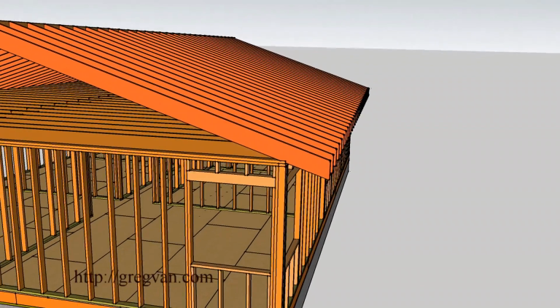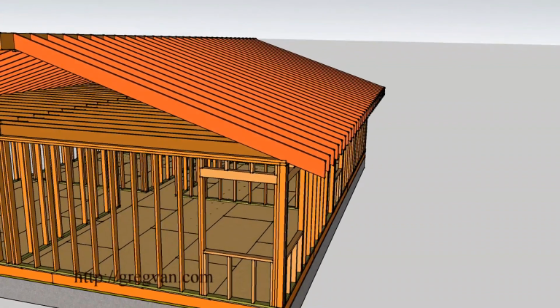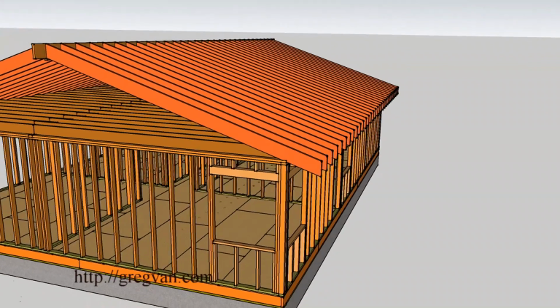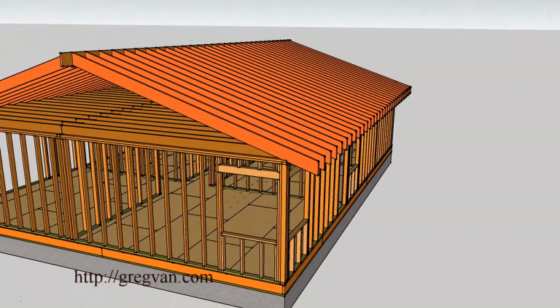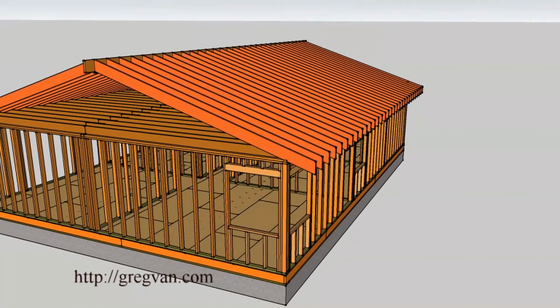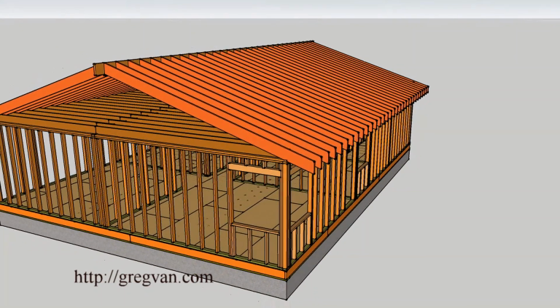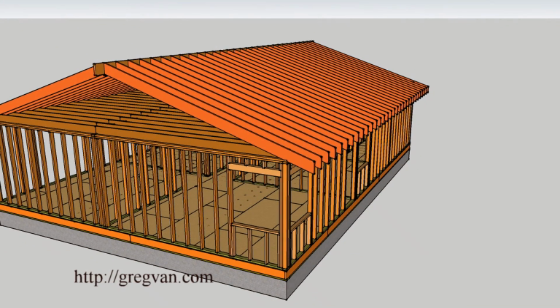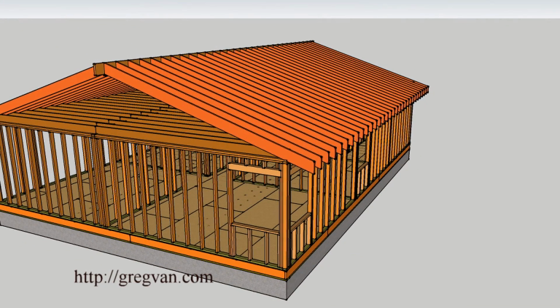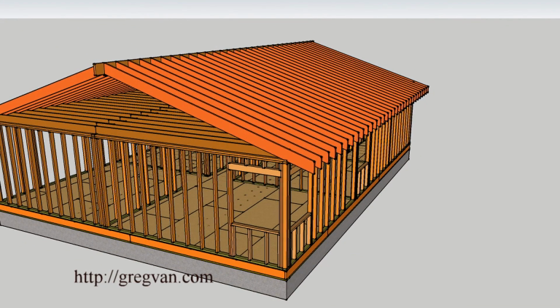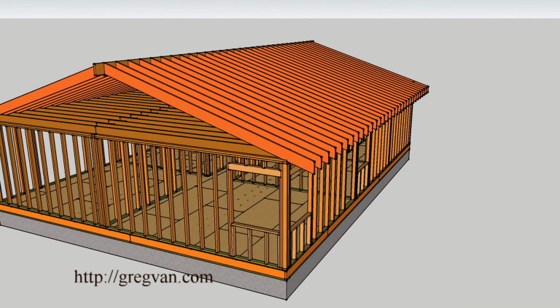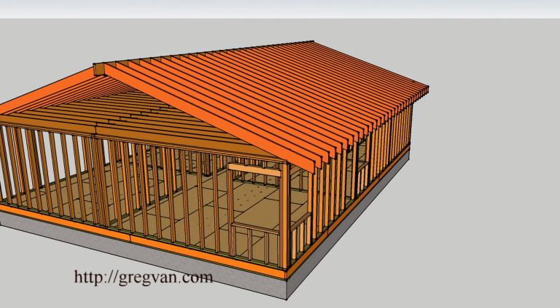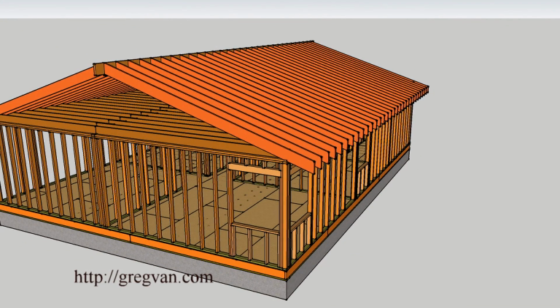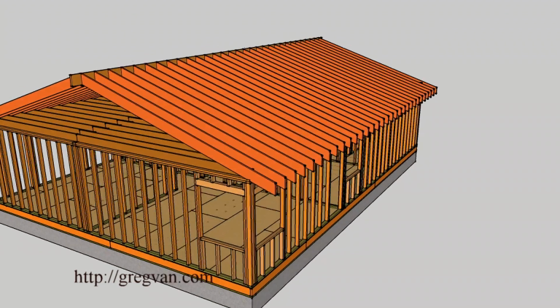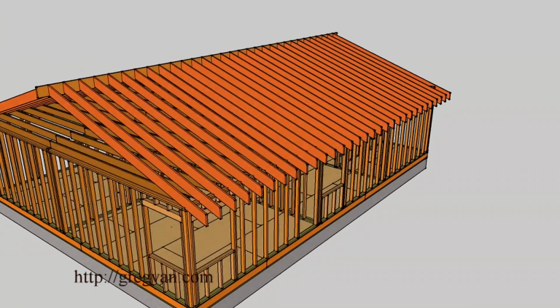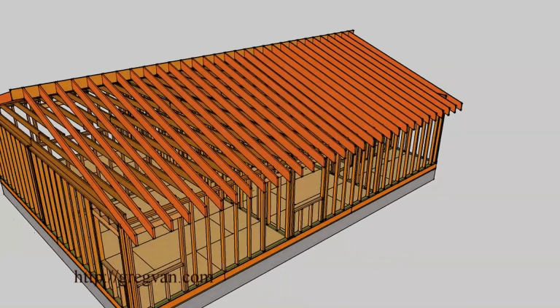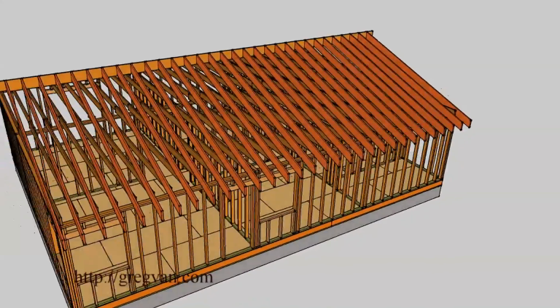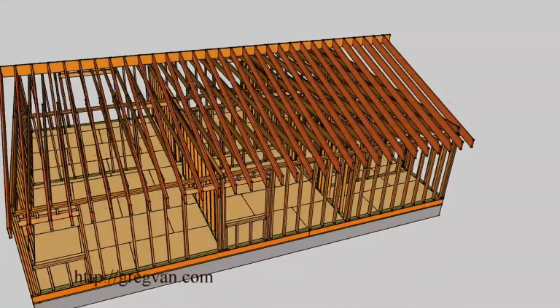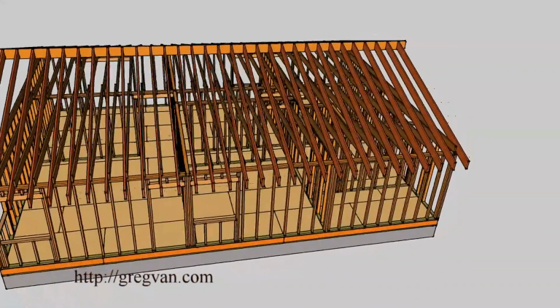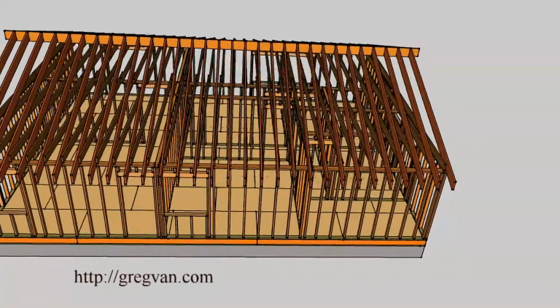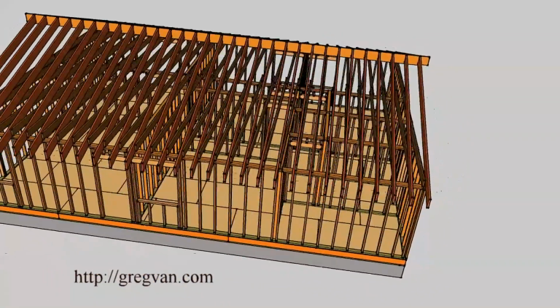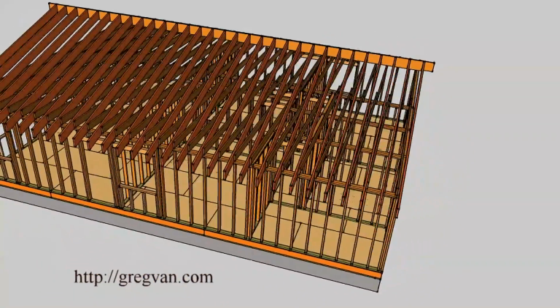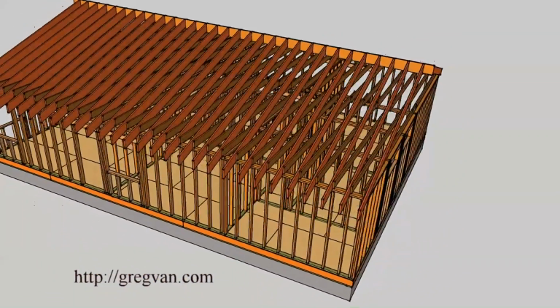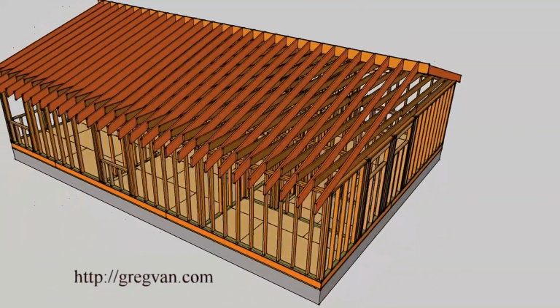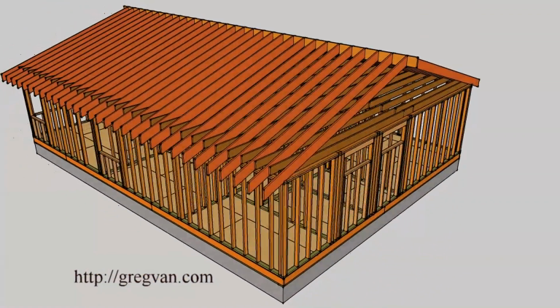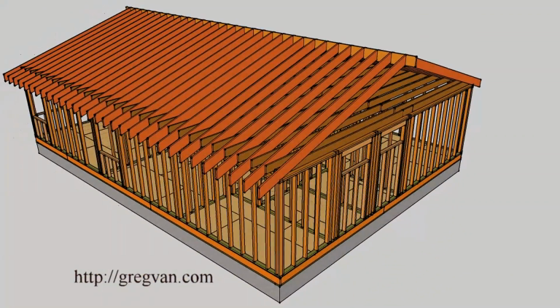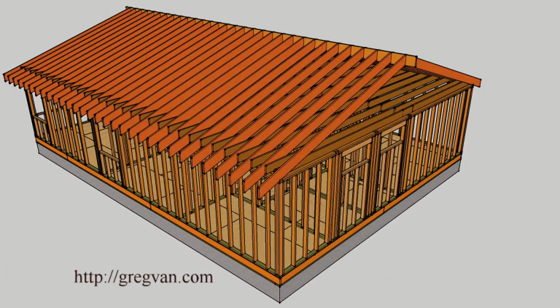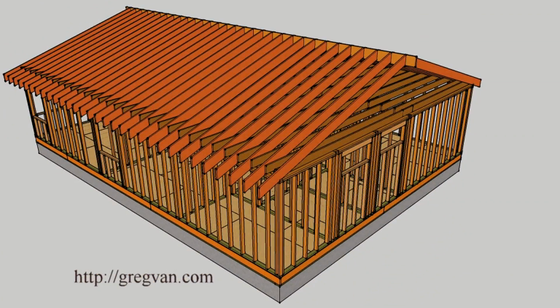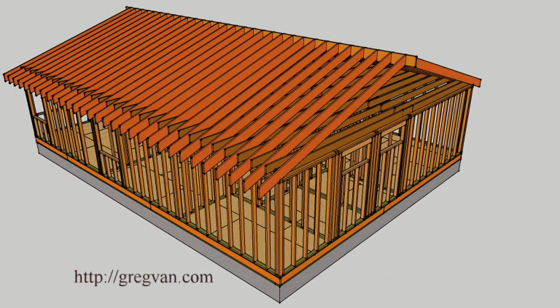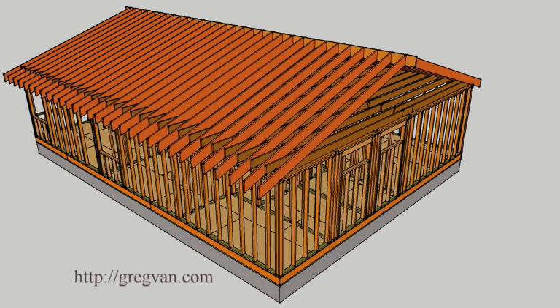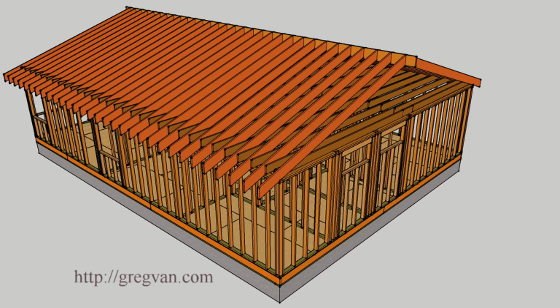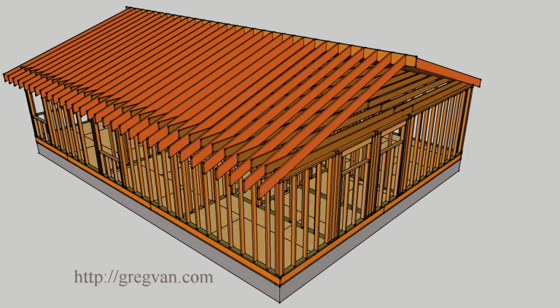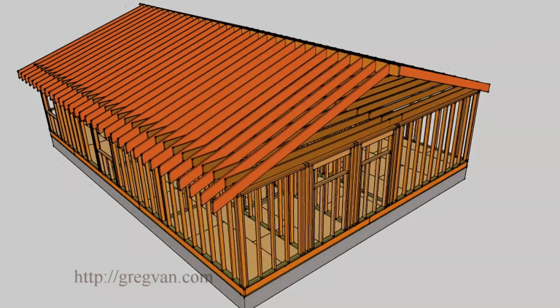There are all your rafters. Rafters can be spaced 16 inches on center or 24 inches on center, depending on the engineer. You can't just build something and assume it's going to be safe — engineering requirements apply.